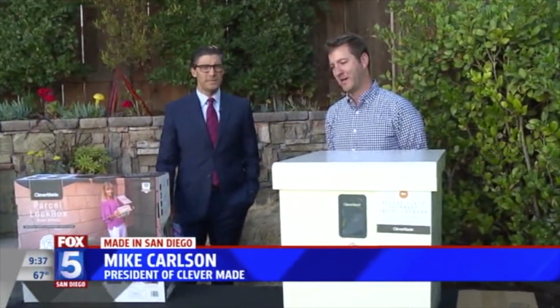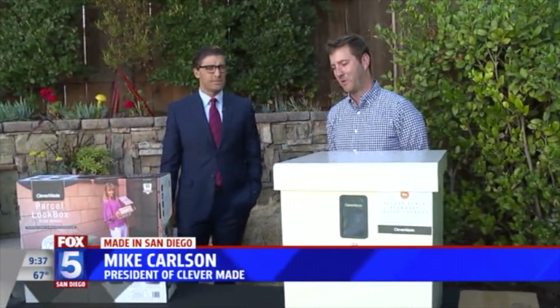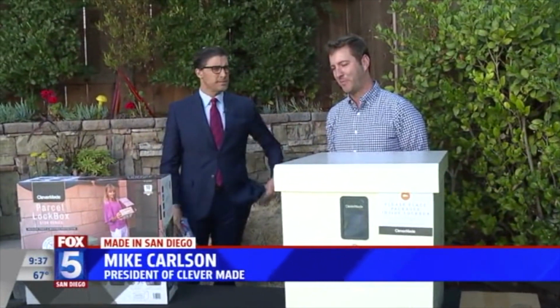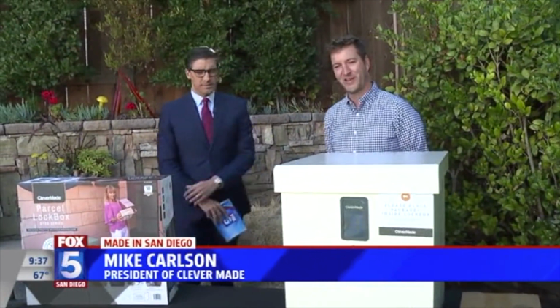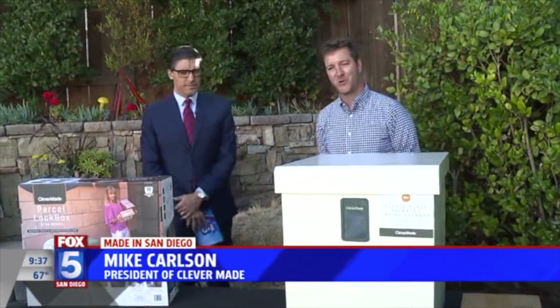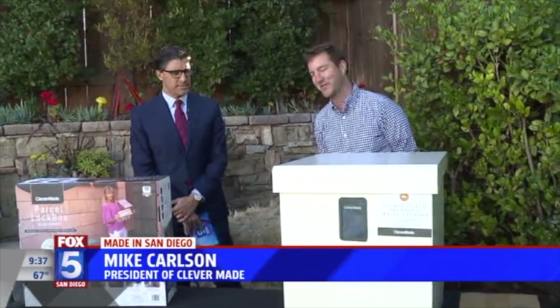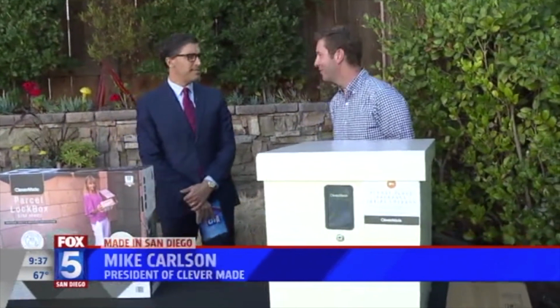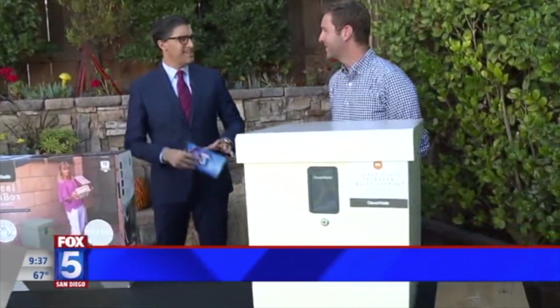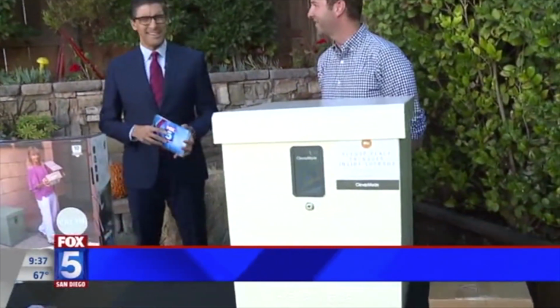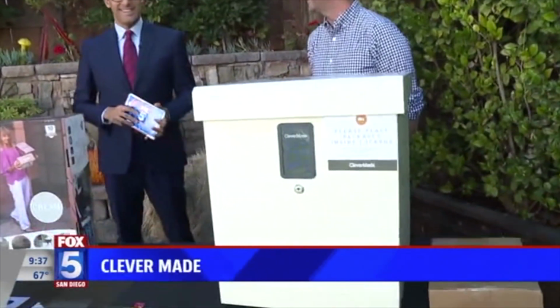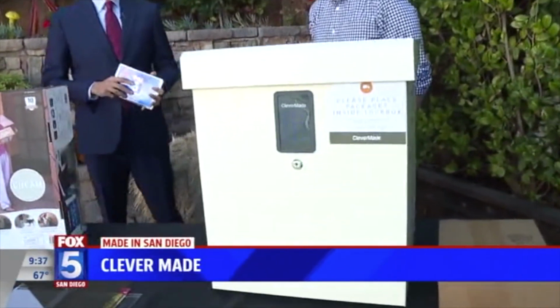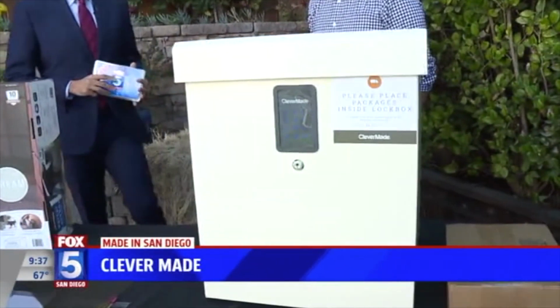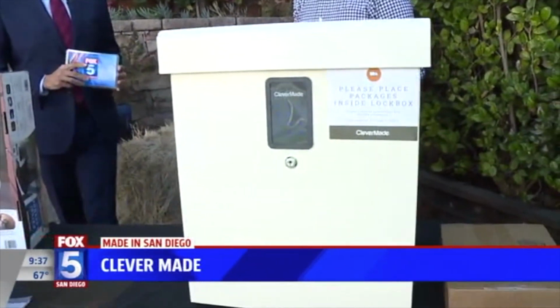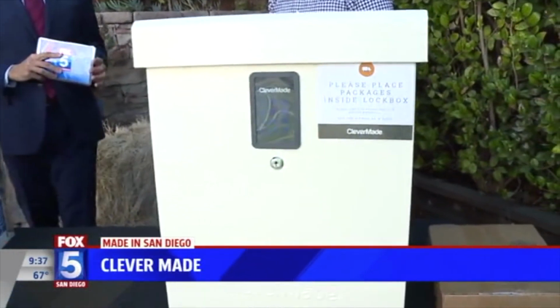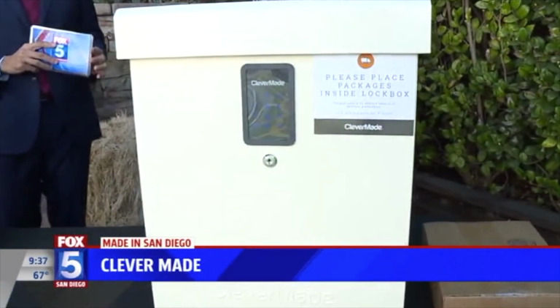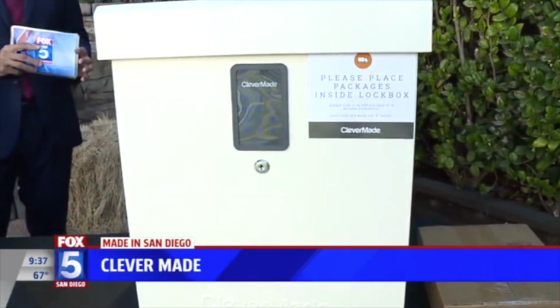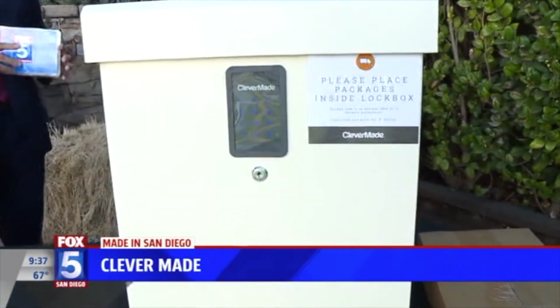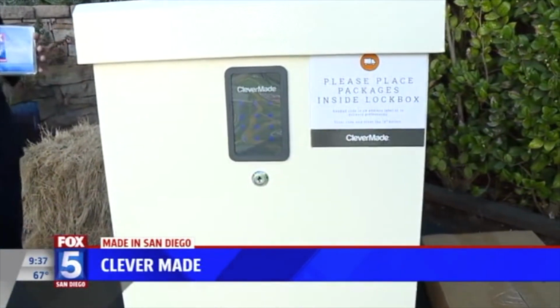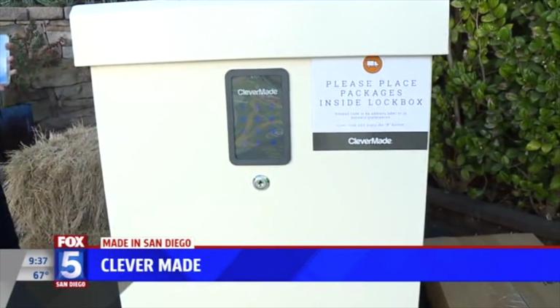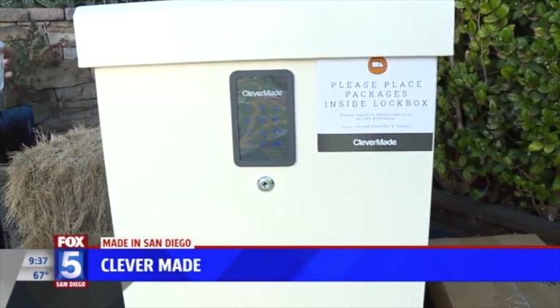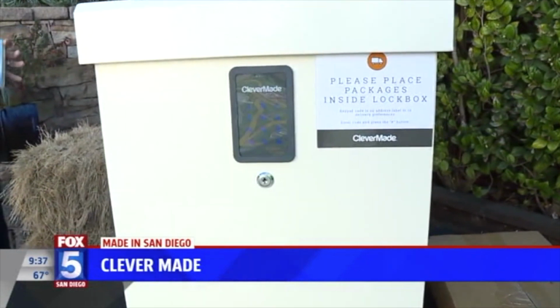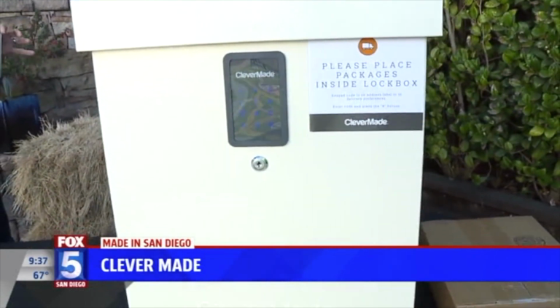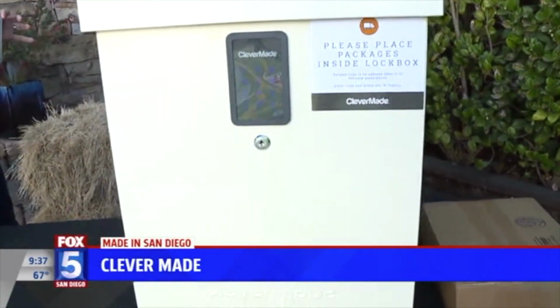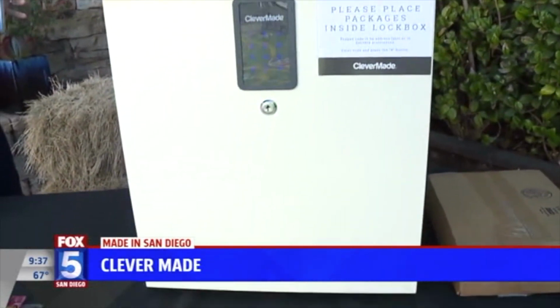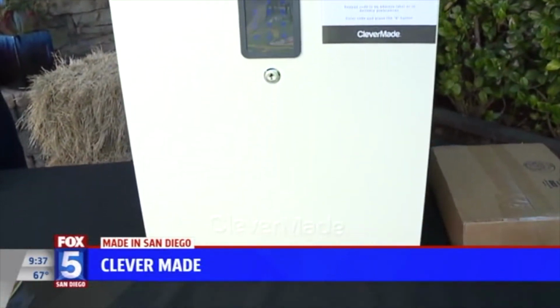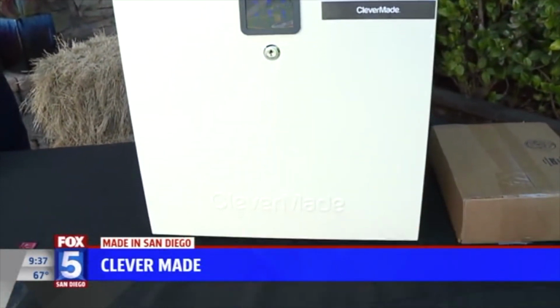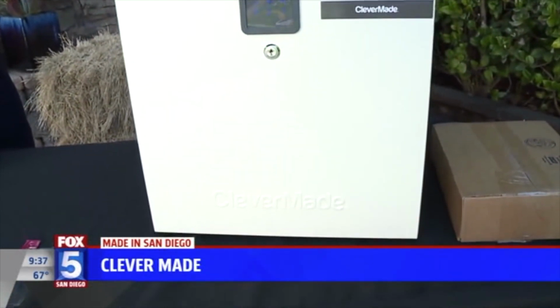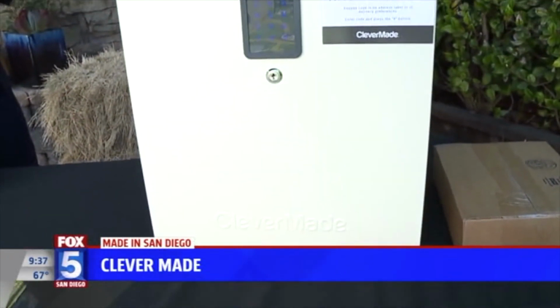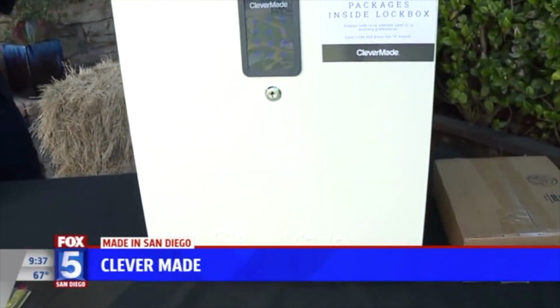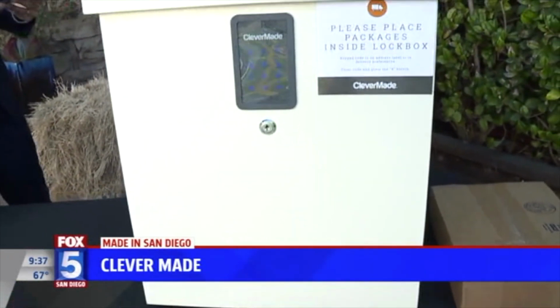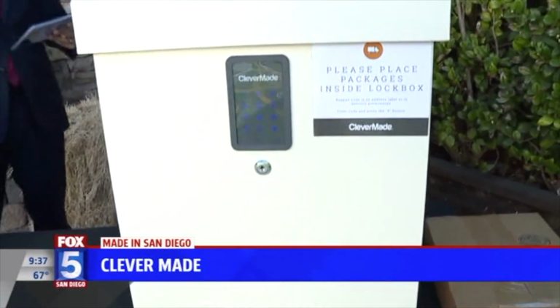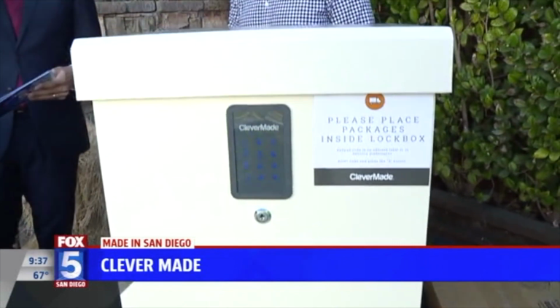My co-founder partner Tom called me up on a Saturday morning and says, hey, I got this idea. There's a huge porch piracy issue. What about a locker you put outside your front door? Amazon delivers packages there, and then the carrier can lock it so things aren't getting stolen.